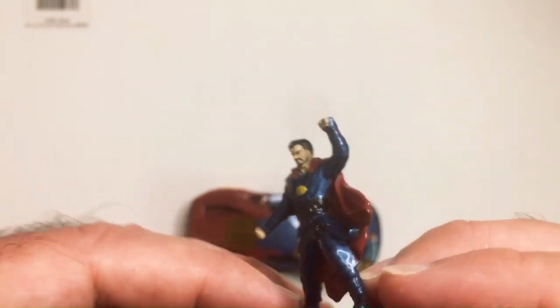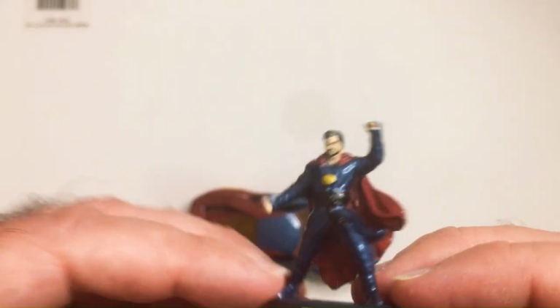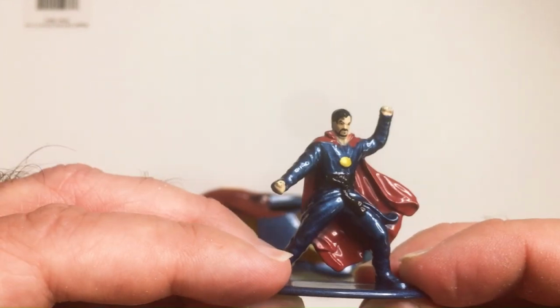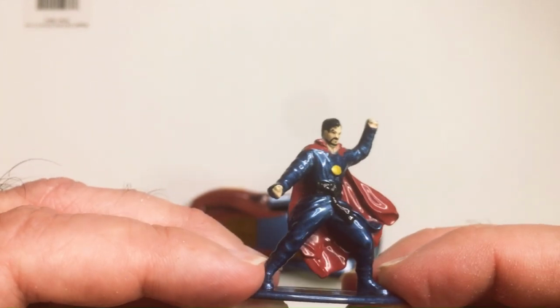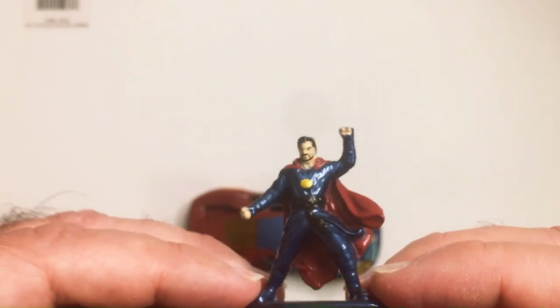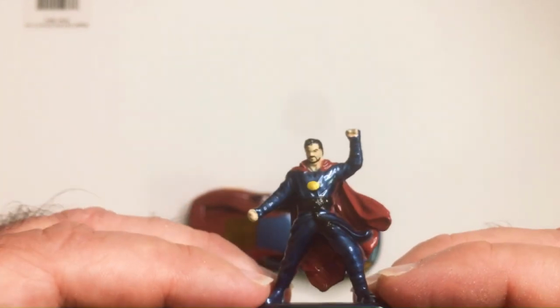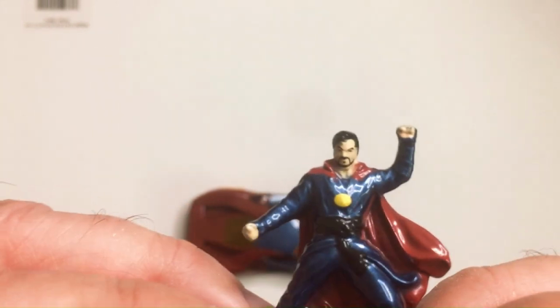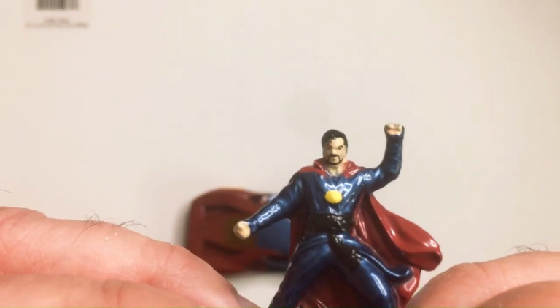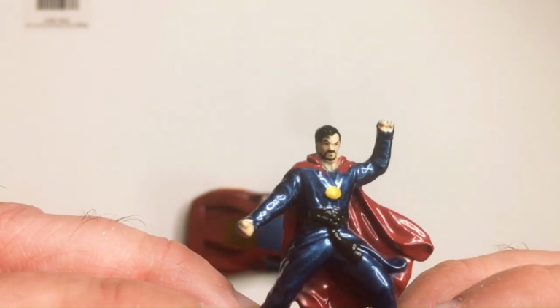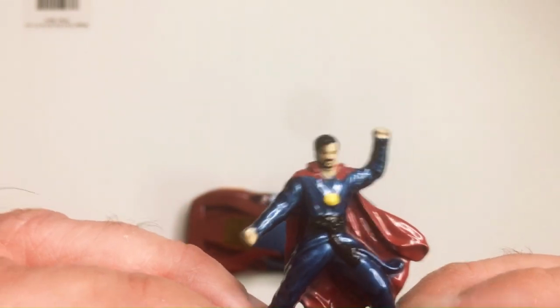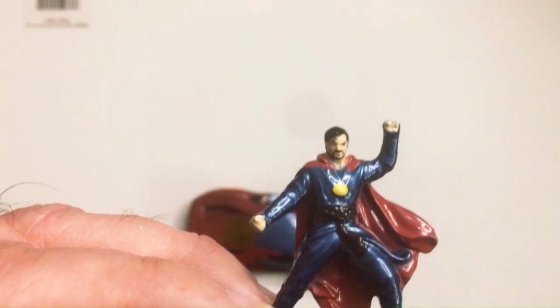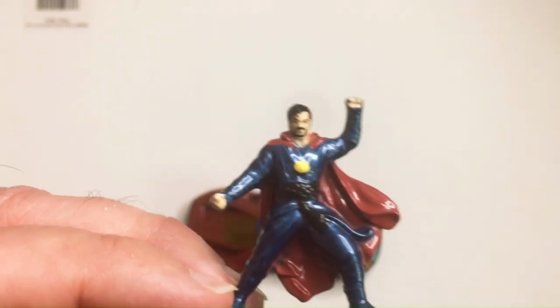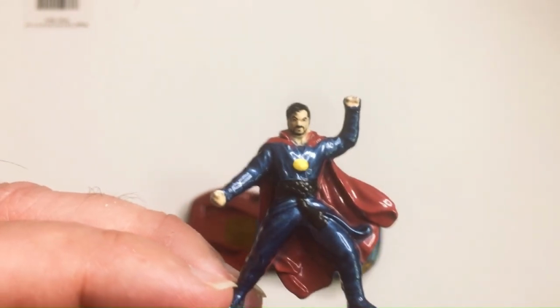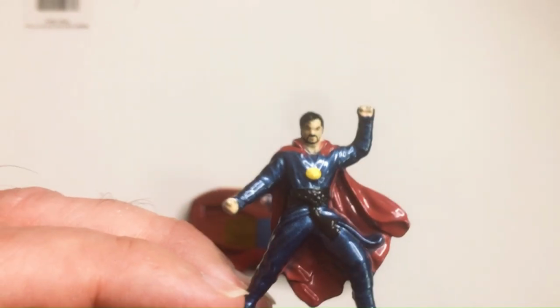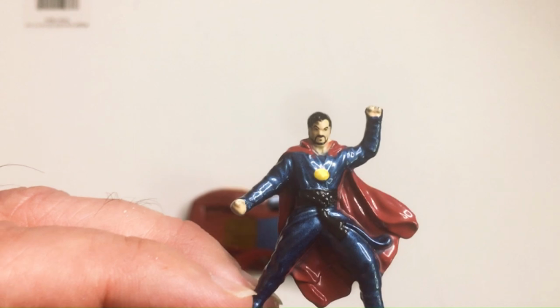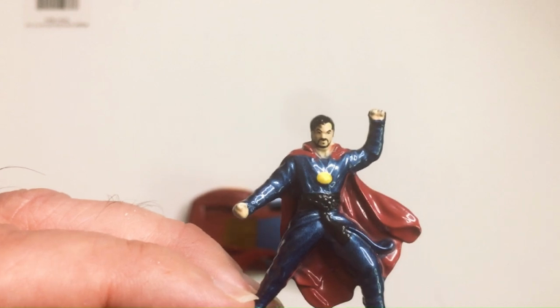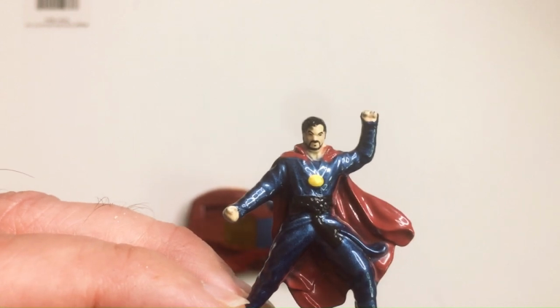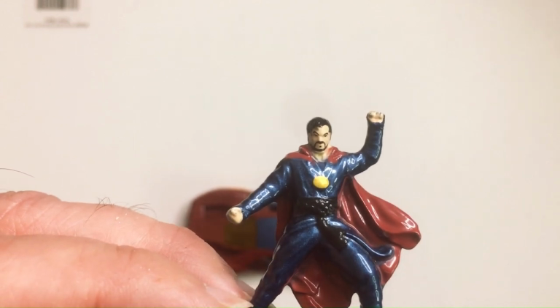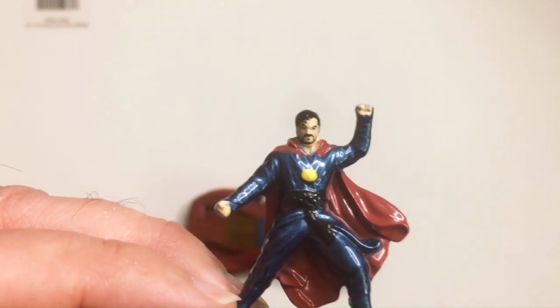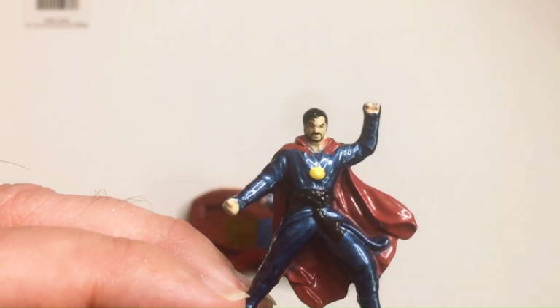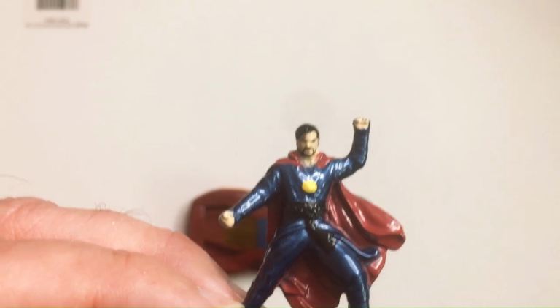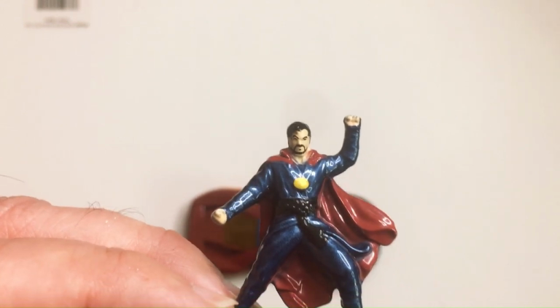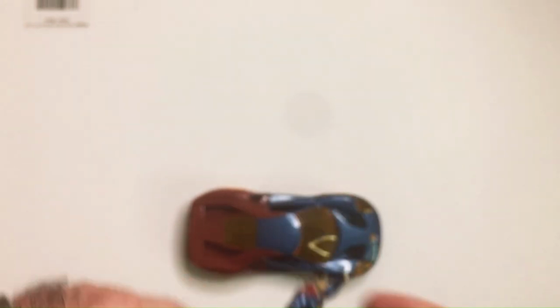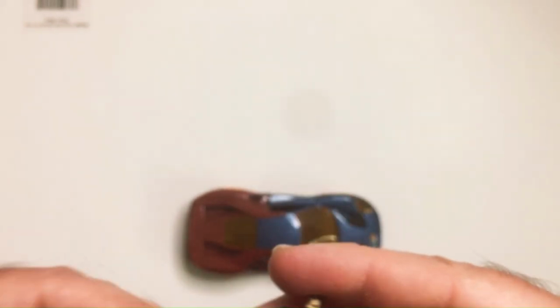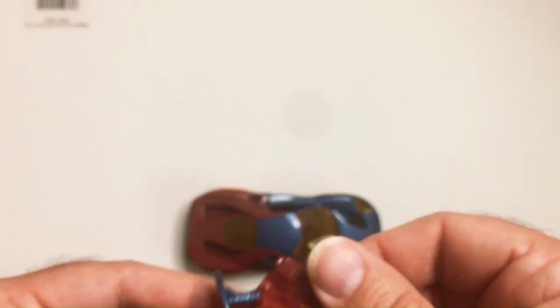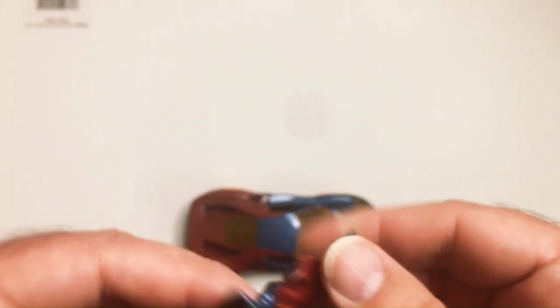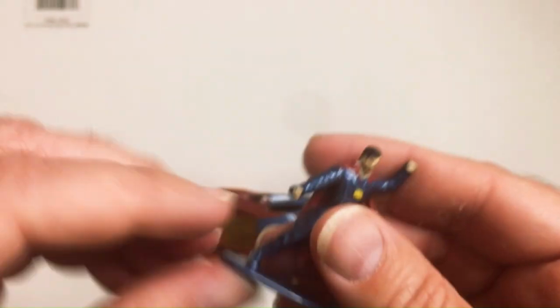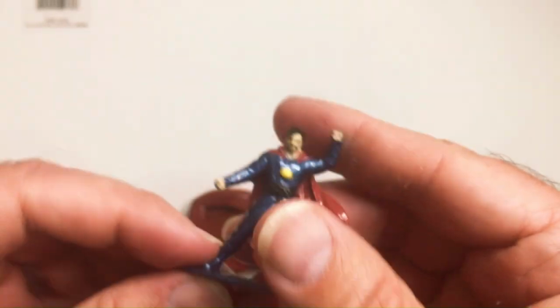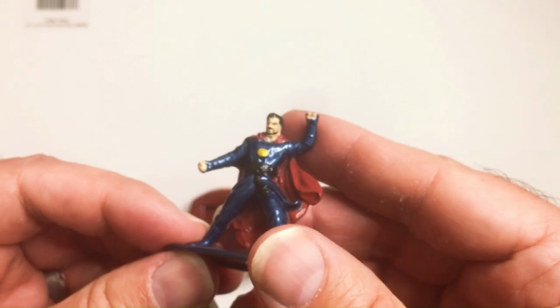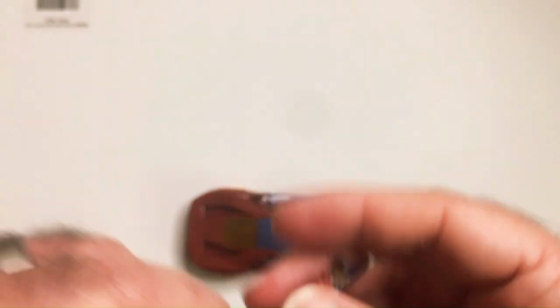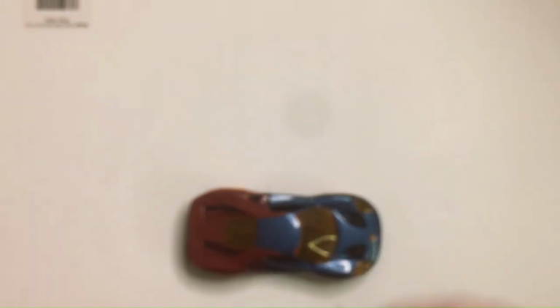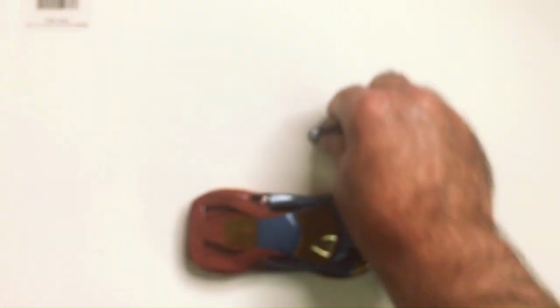The figure looks pretty good. Nice paint job. Kind of generic face, kind of hard to see, but not bad. Eyes of Agamotto or whatever.